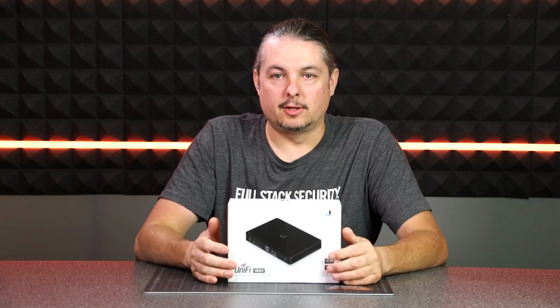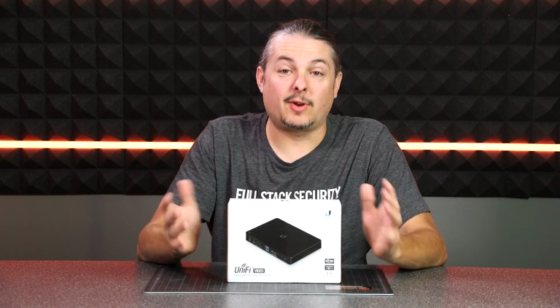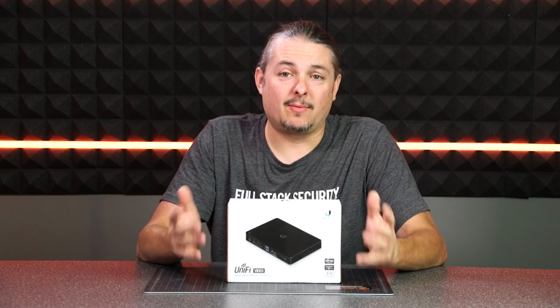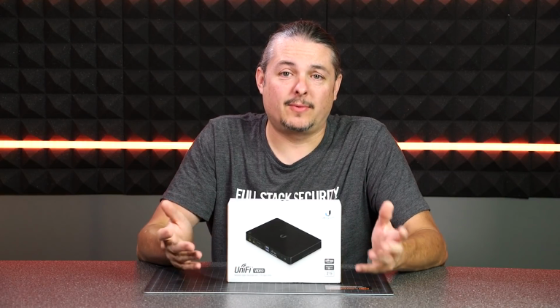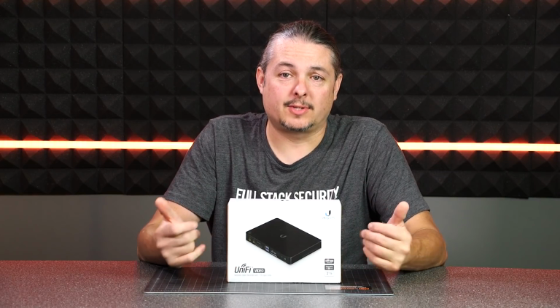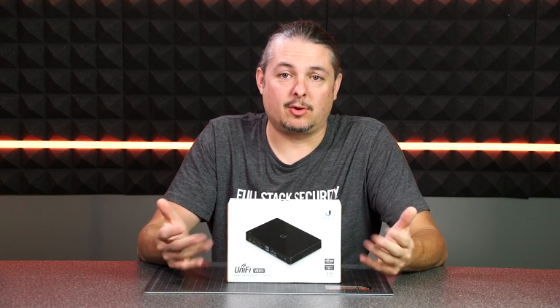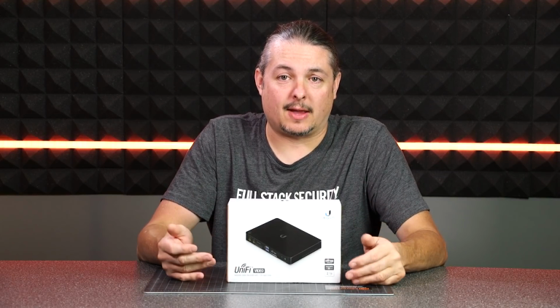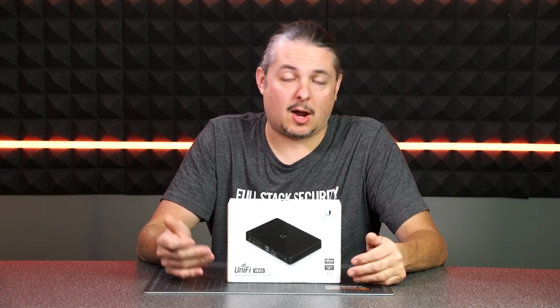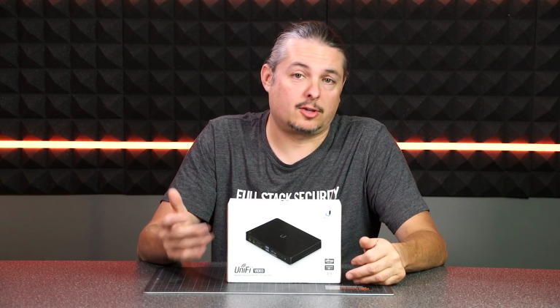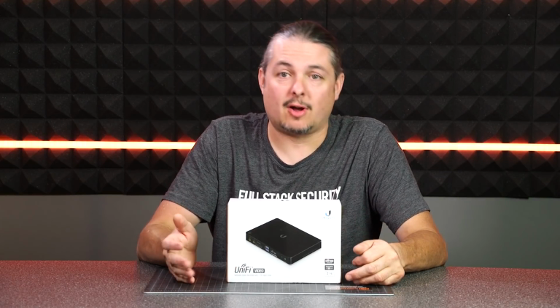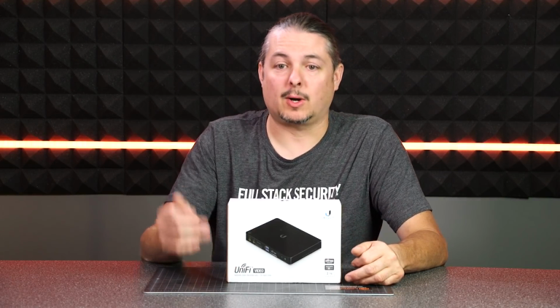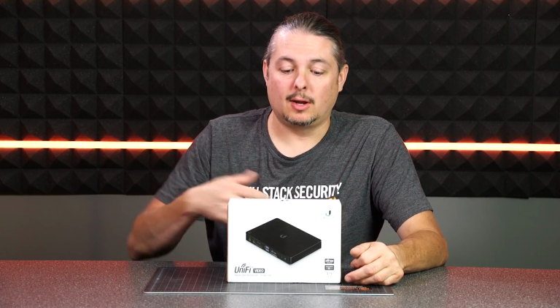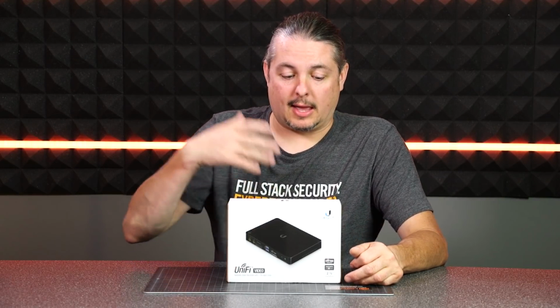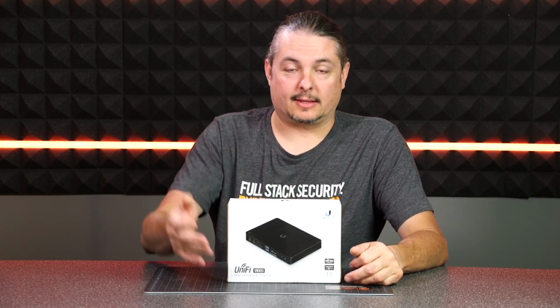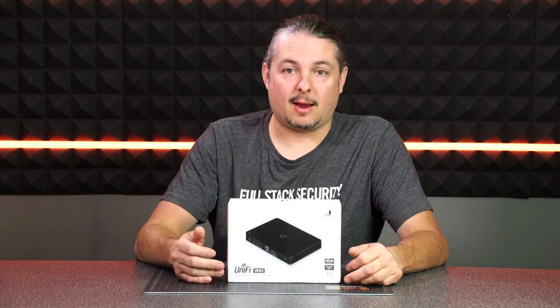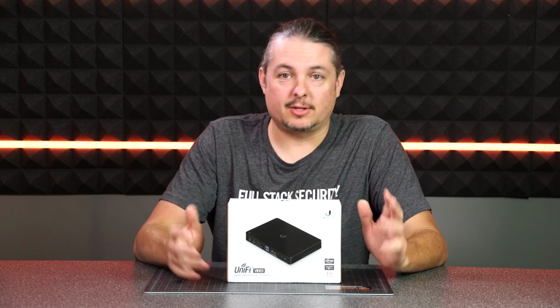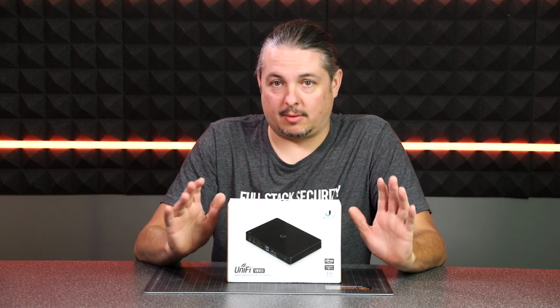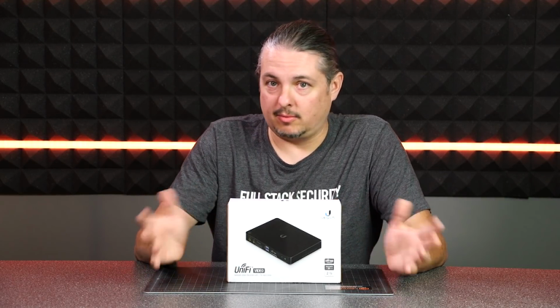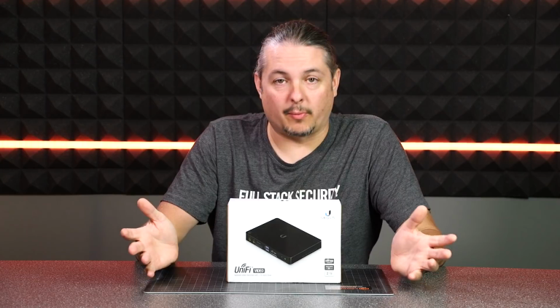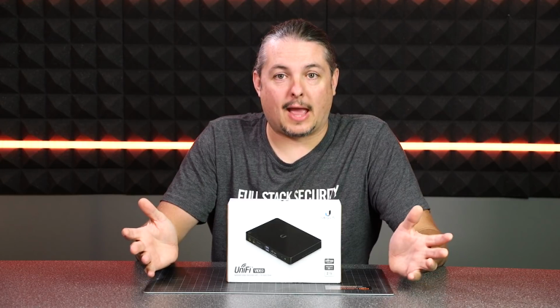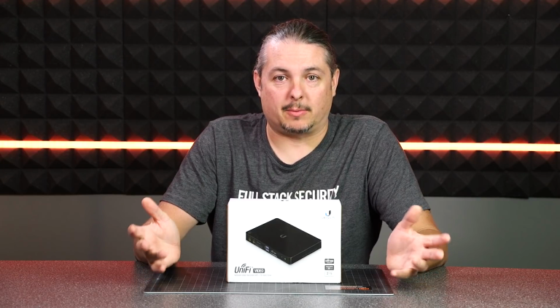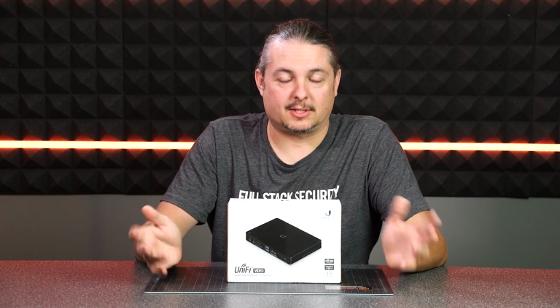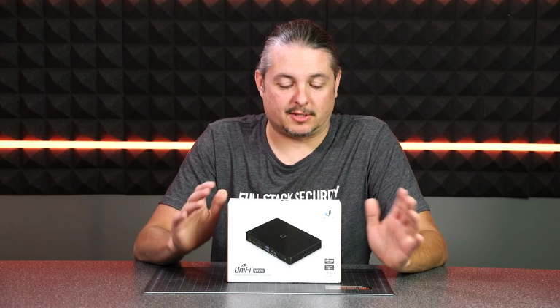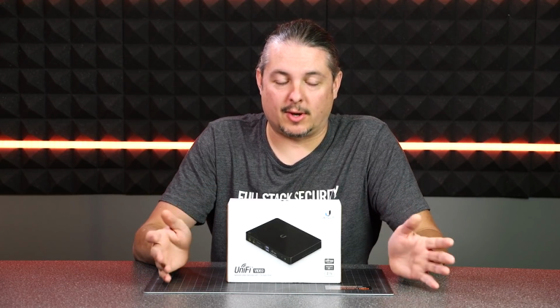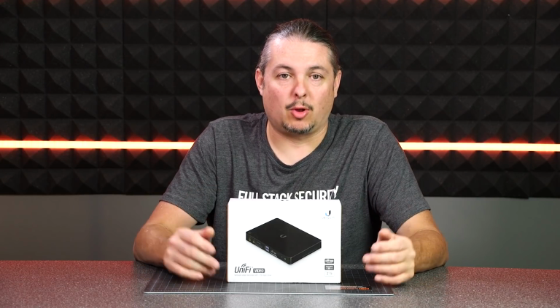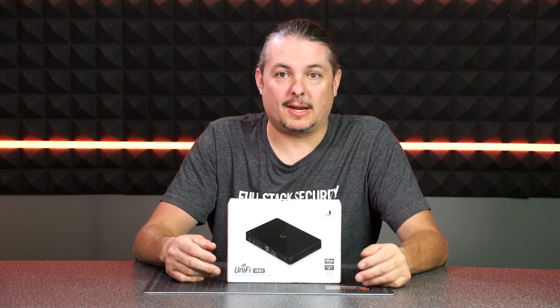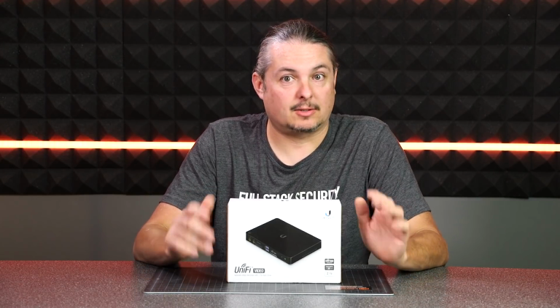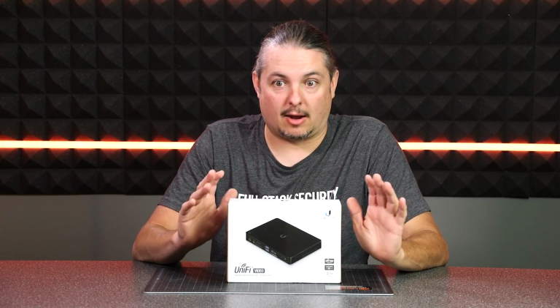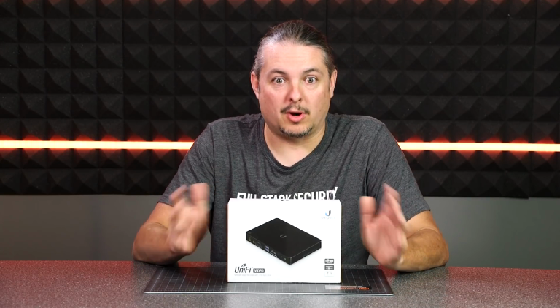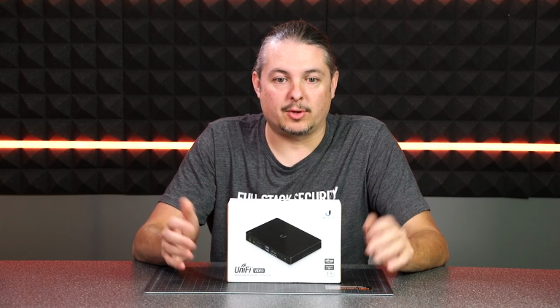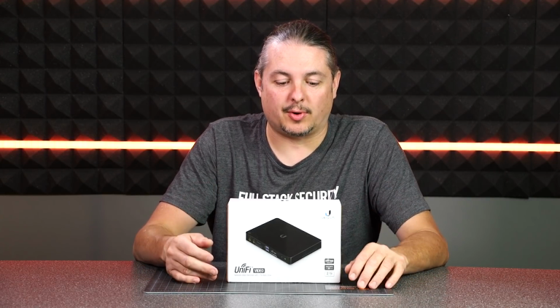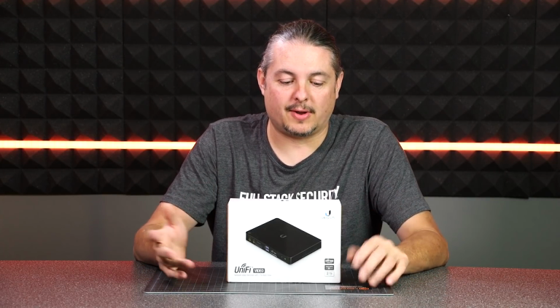We've done a handful of videos on UniFi NVR, the software, and the cameras, and we're really happy with the system. It's a great deployment with a wonderful user interface.